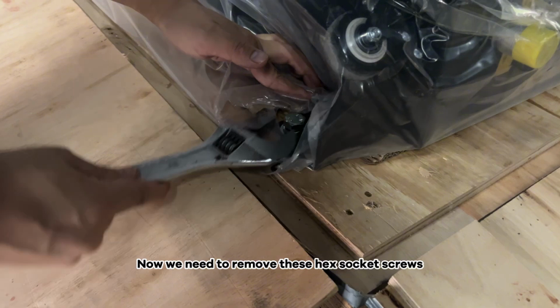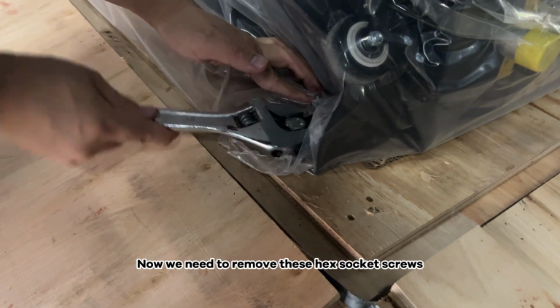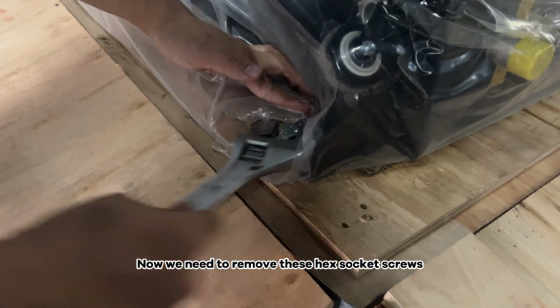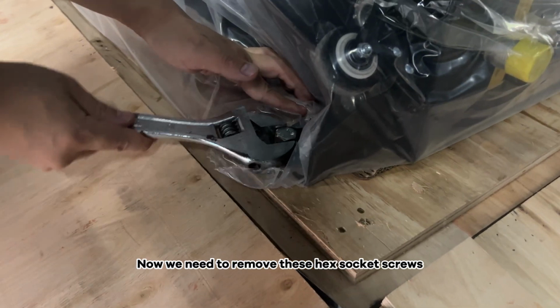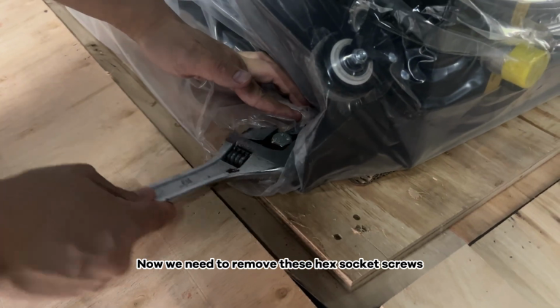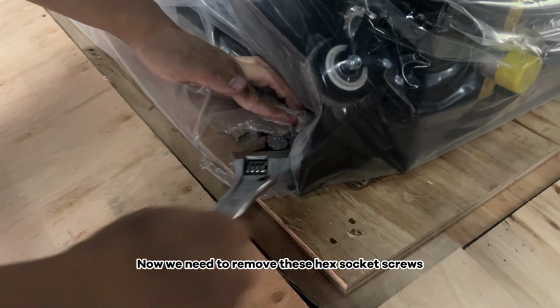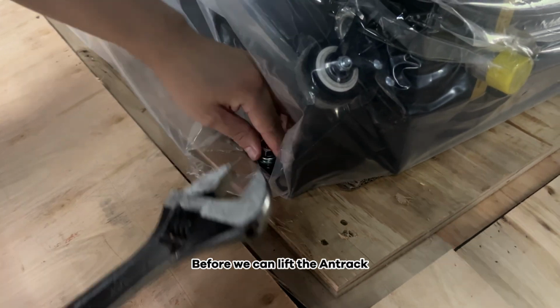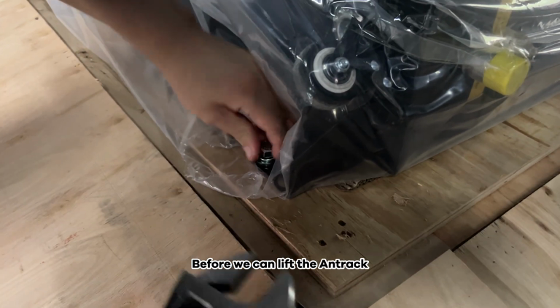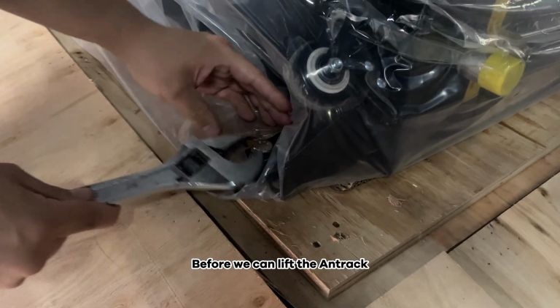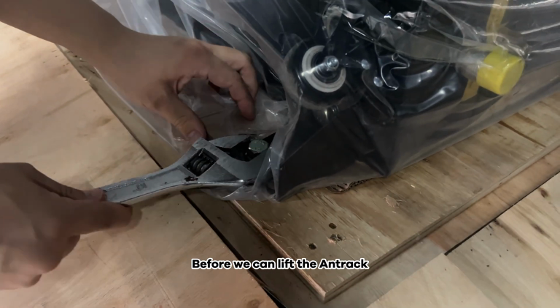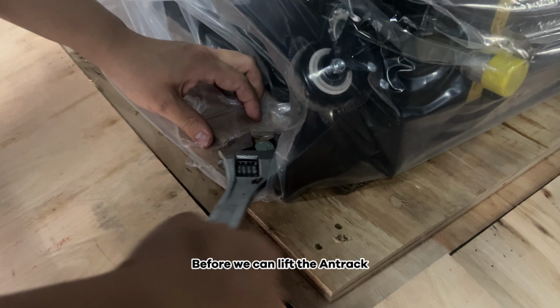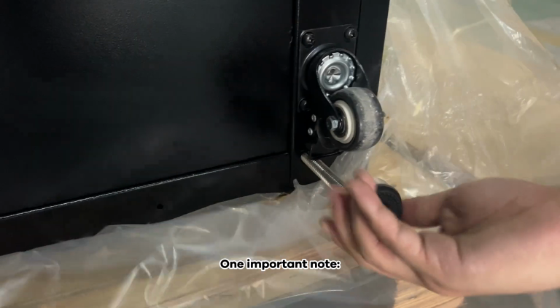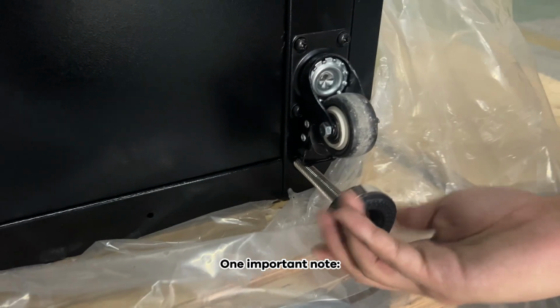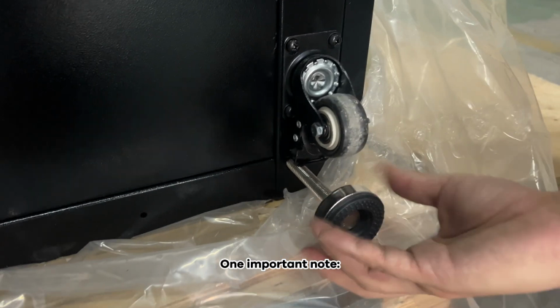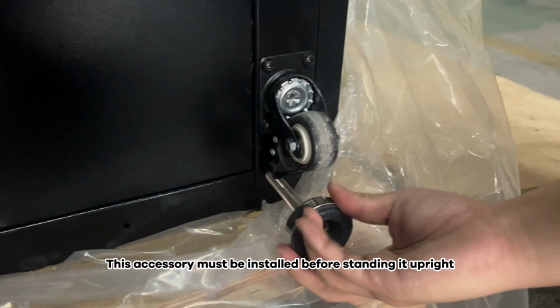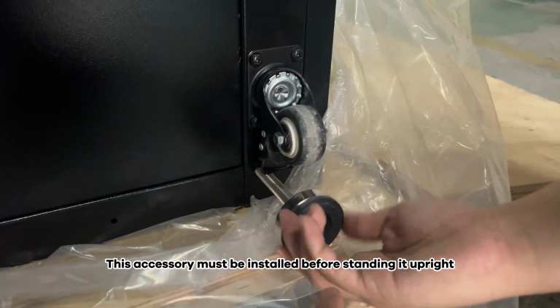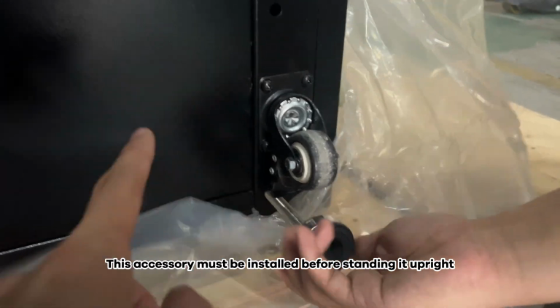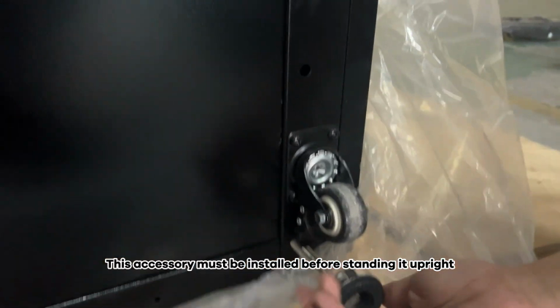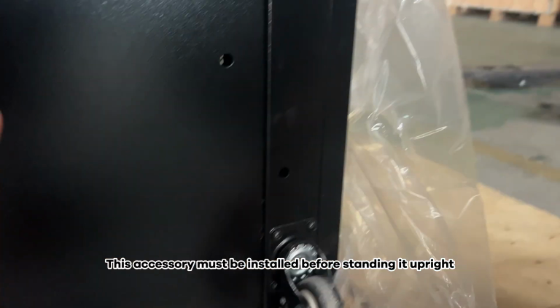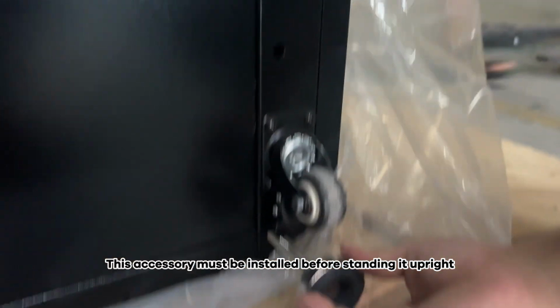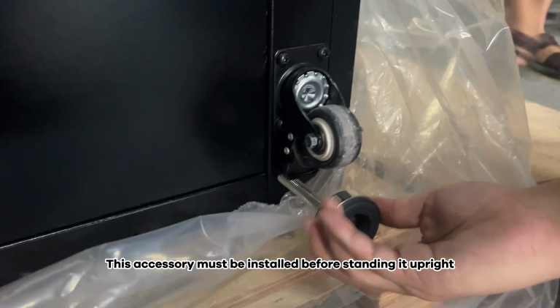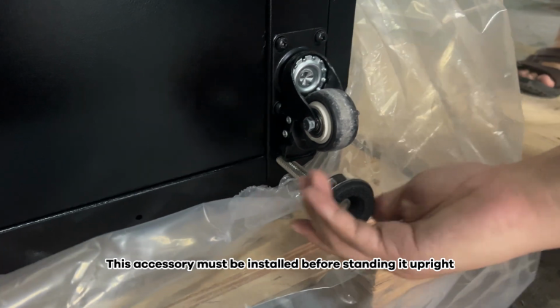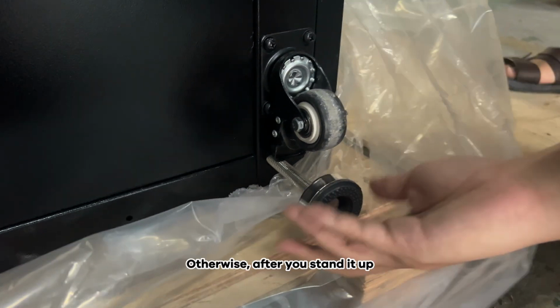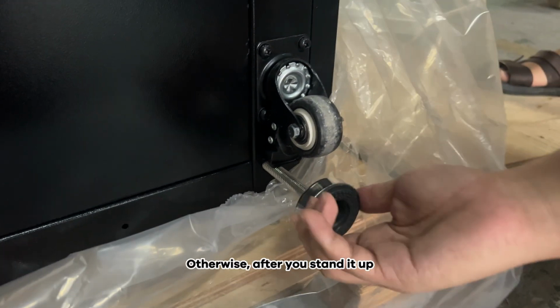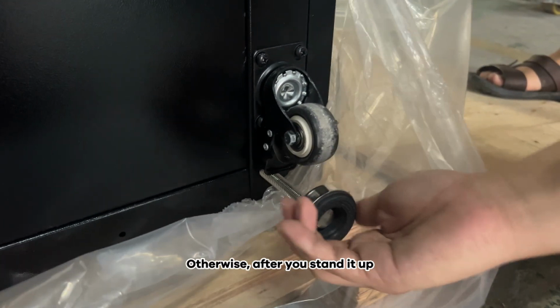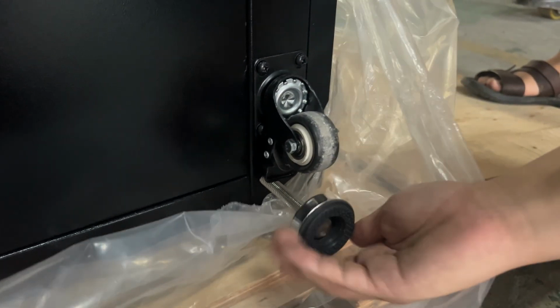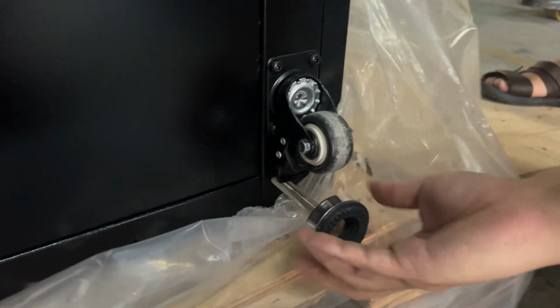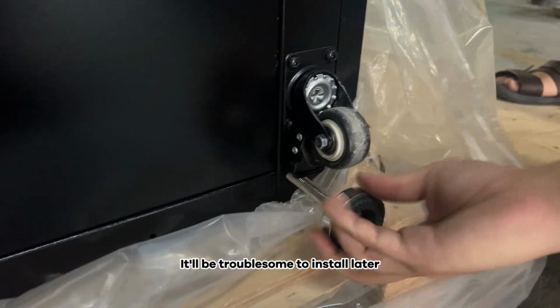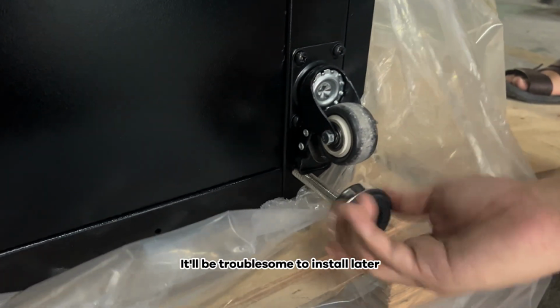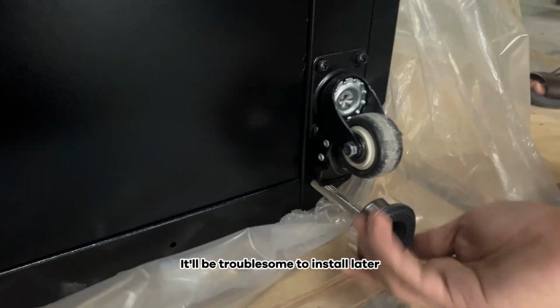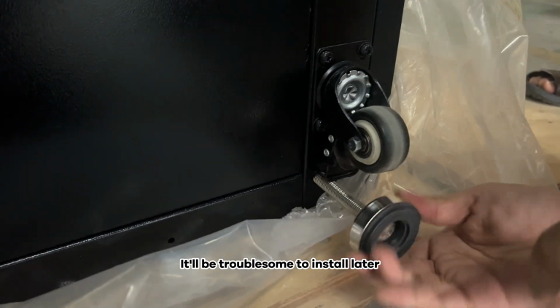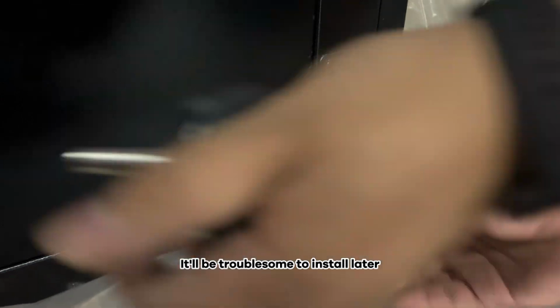Now we need to remove these hex socket screws before we can lift the Antrax. One important note: this accessory must be installed before standing it upright. Otherwise, after you stand it up, it'll be troublesome to install later.